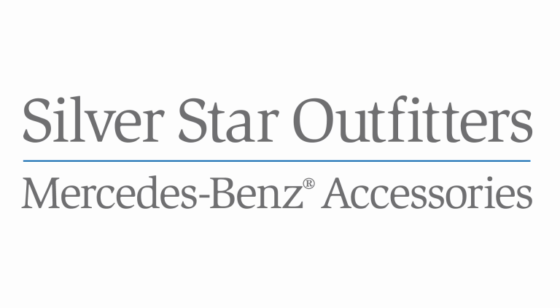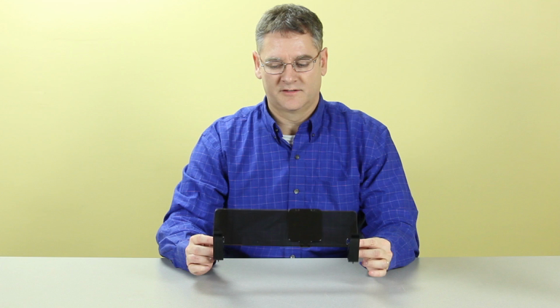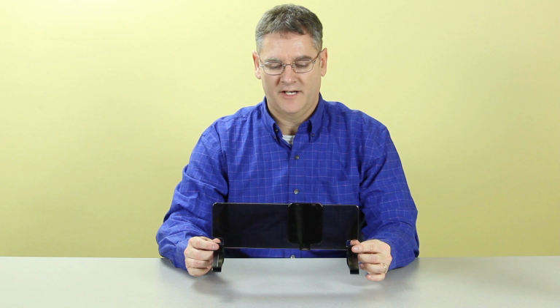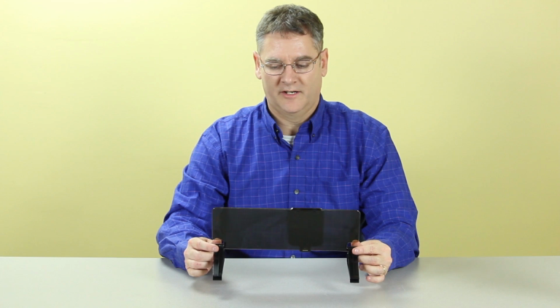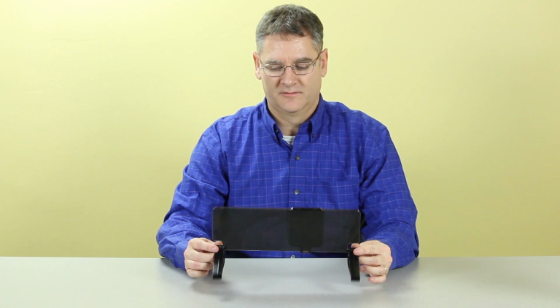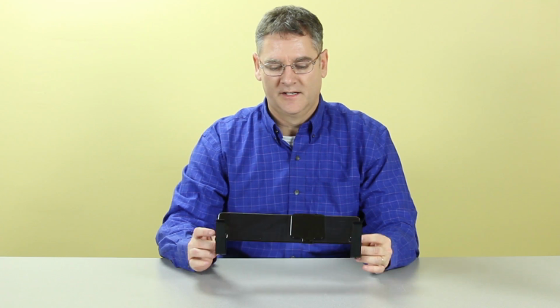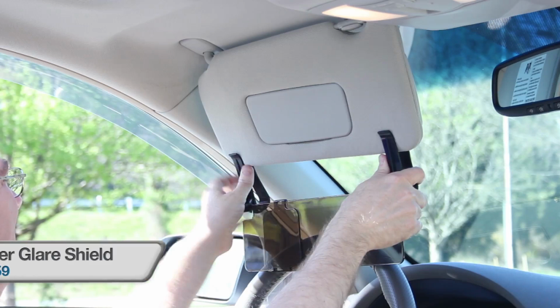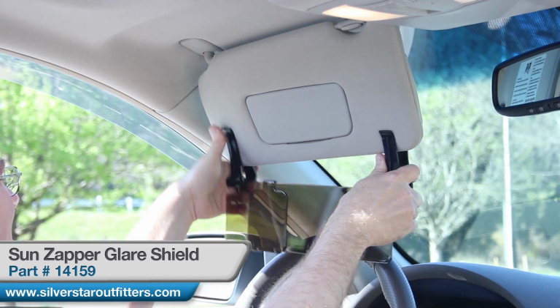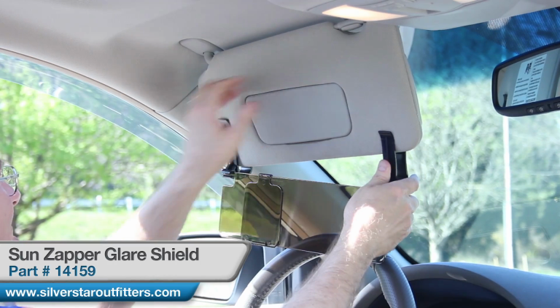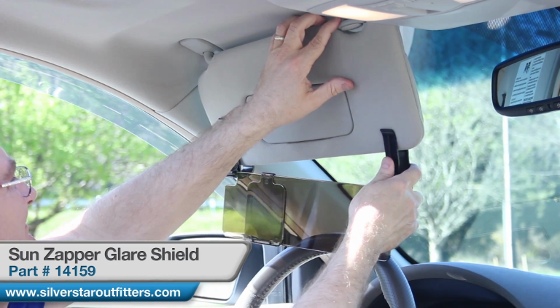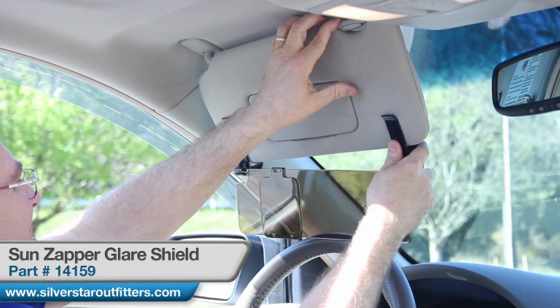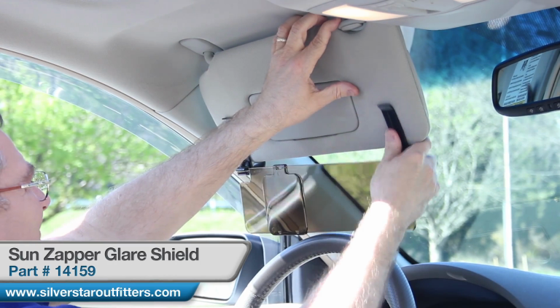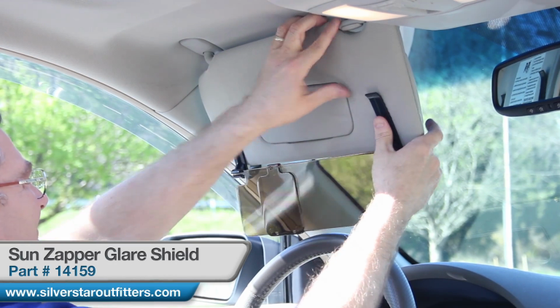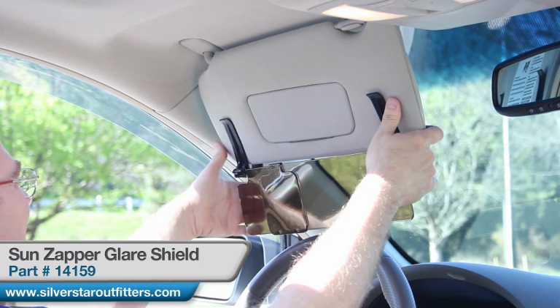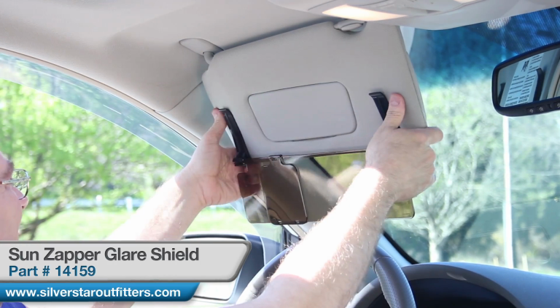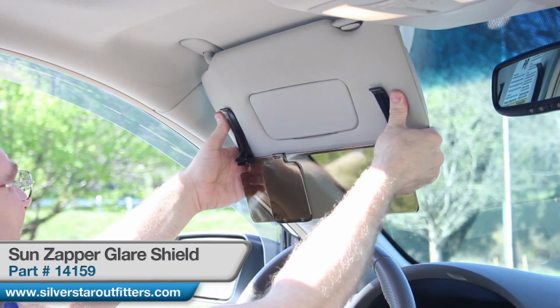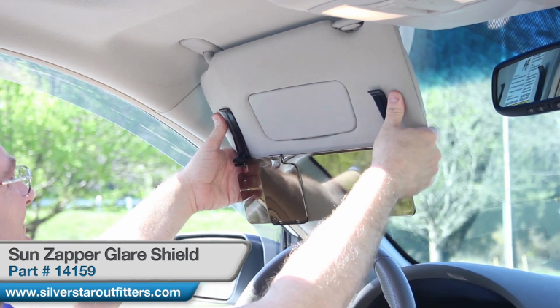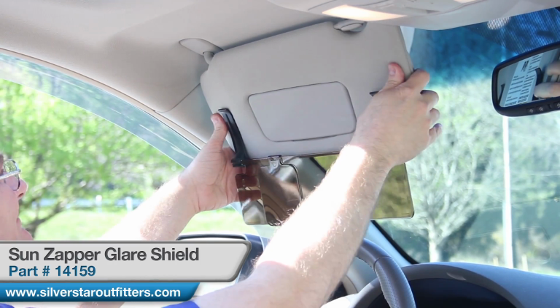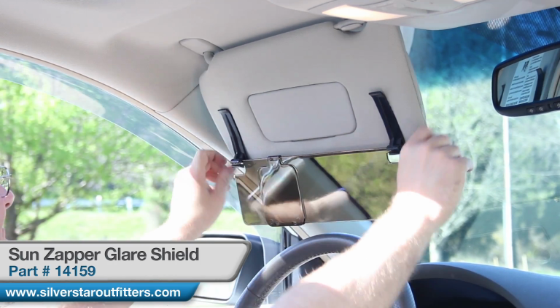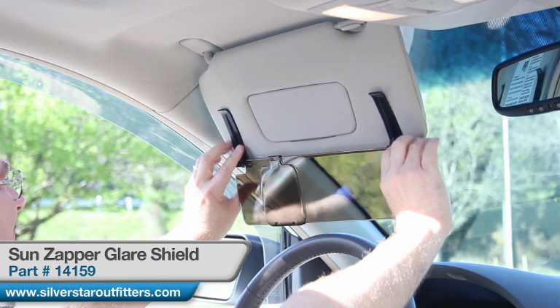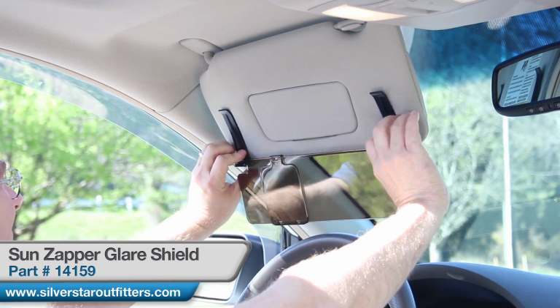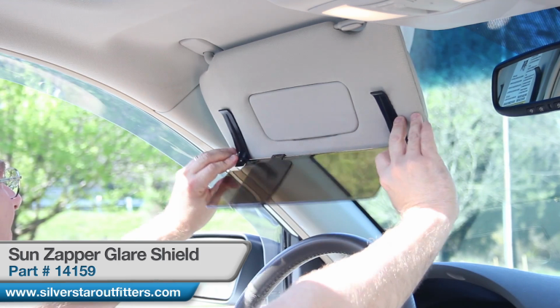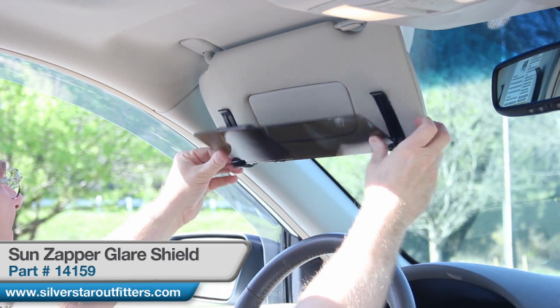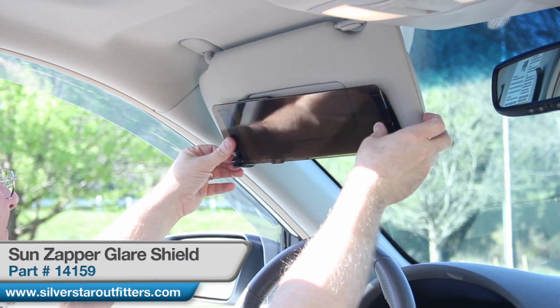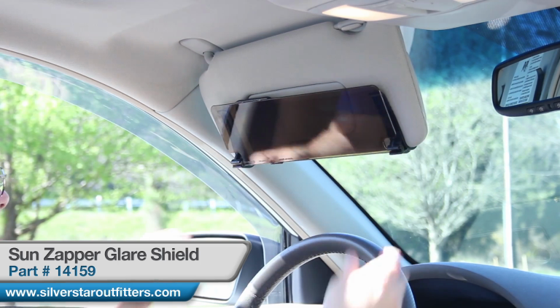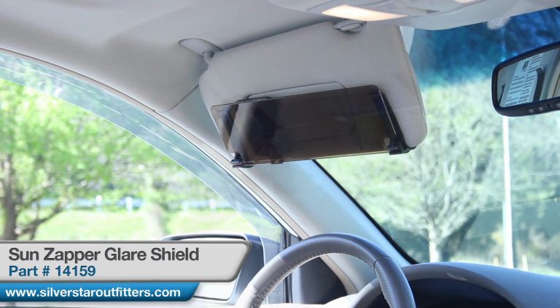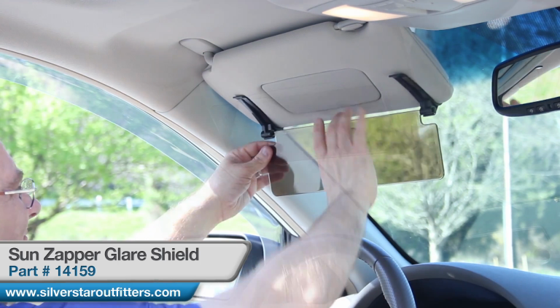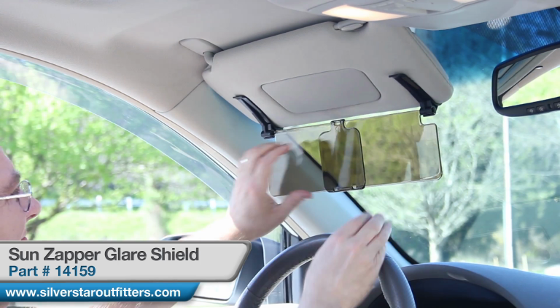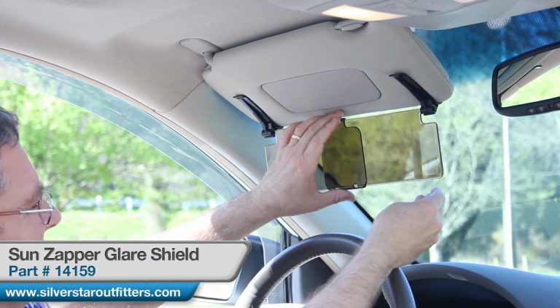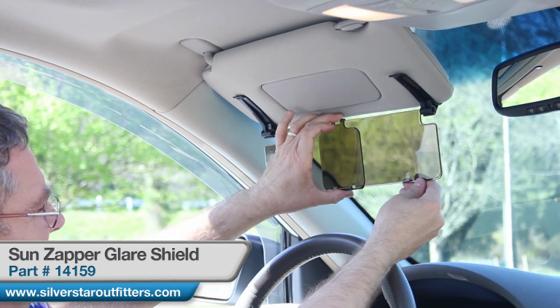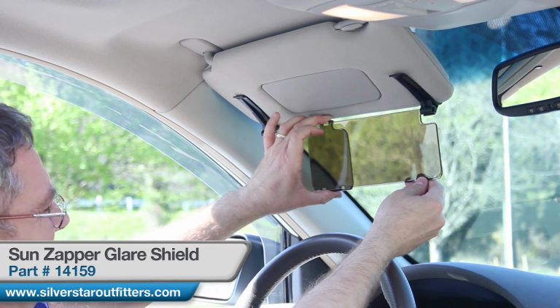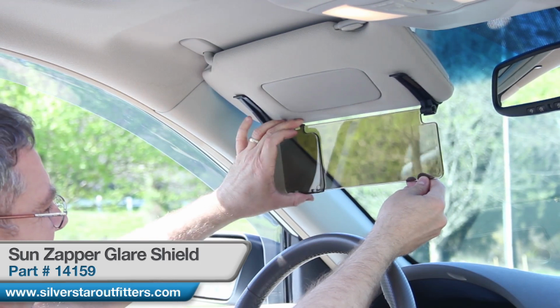This is a sun zapper glare shield. It clips onto your visor in your car like so. It just slides up over. Both clips work the same. It's got the darker spot that slides back and forth to block the sun out.